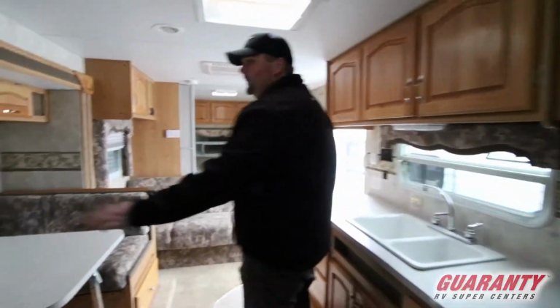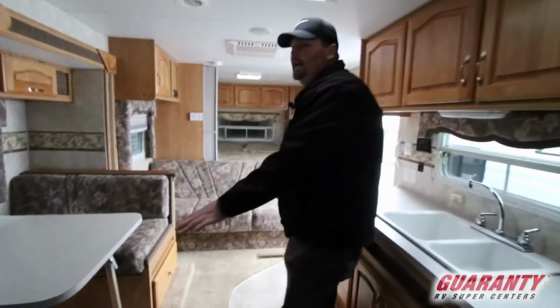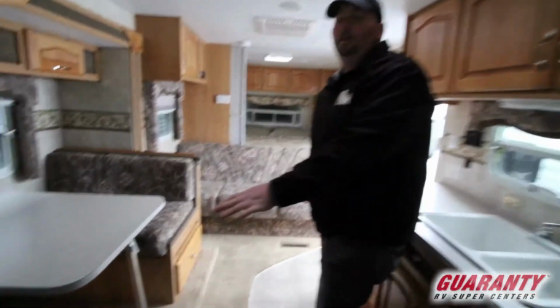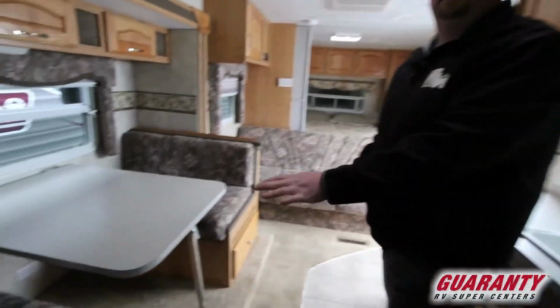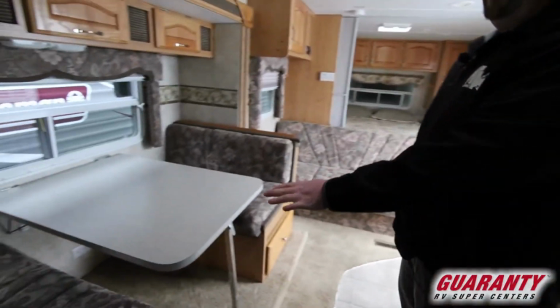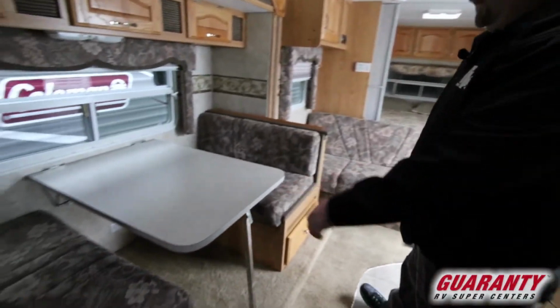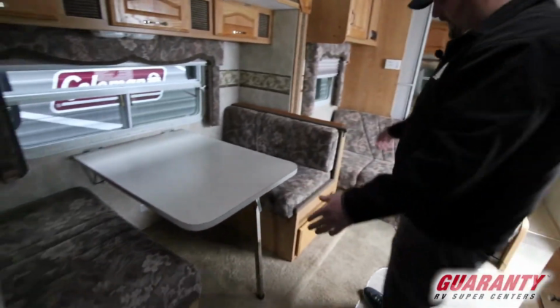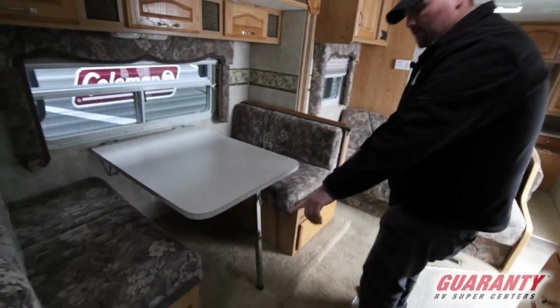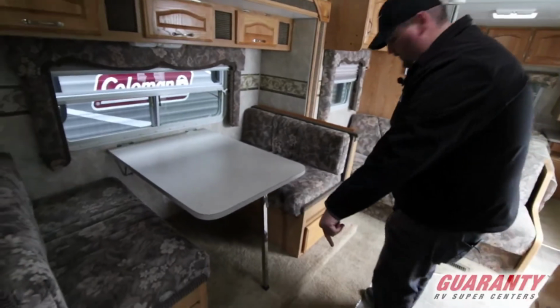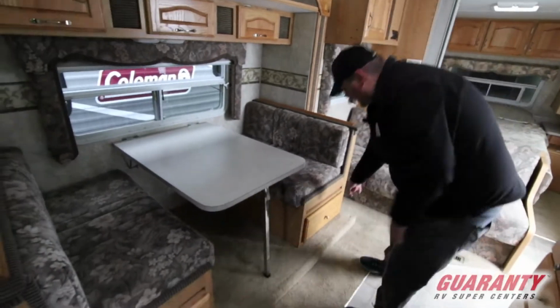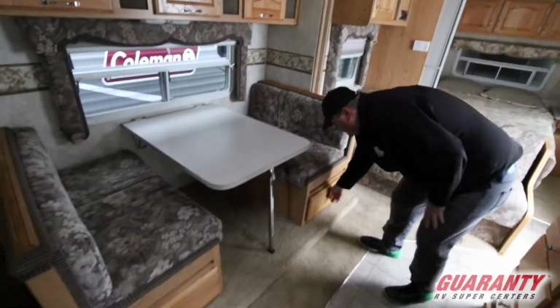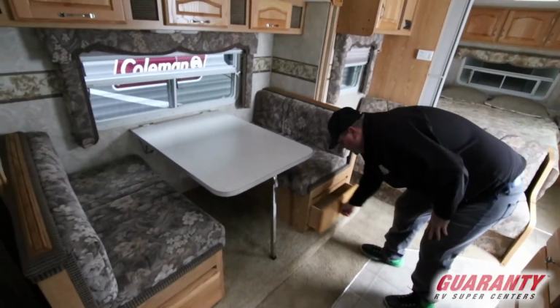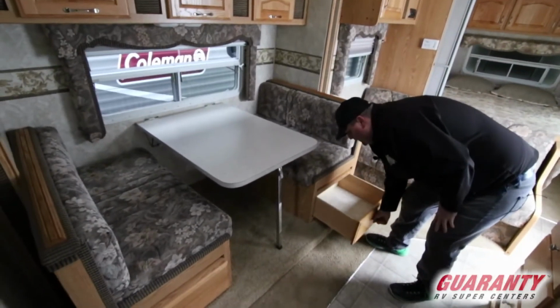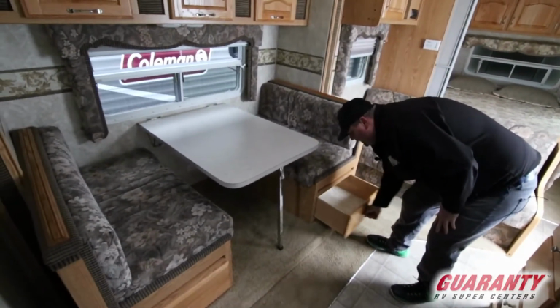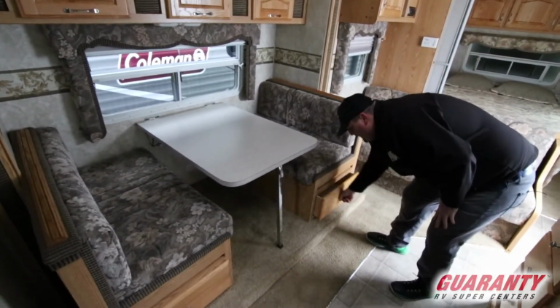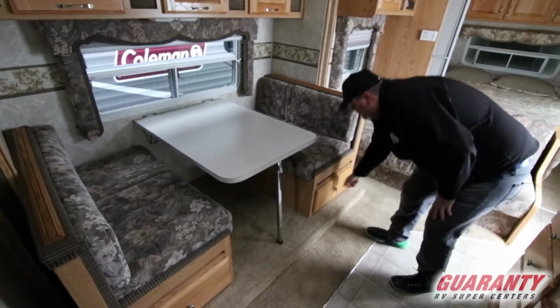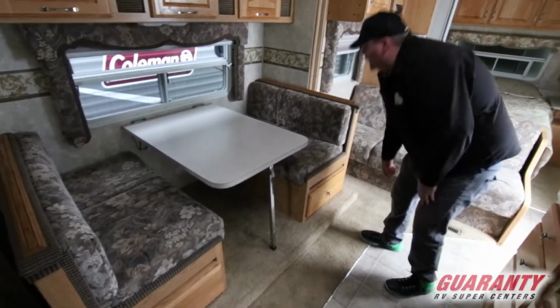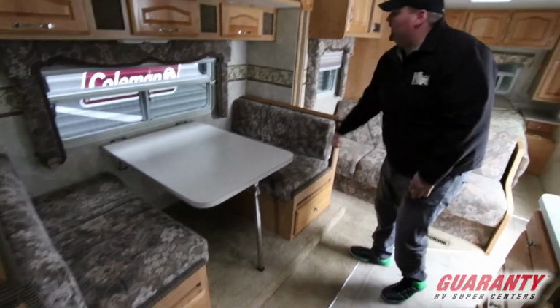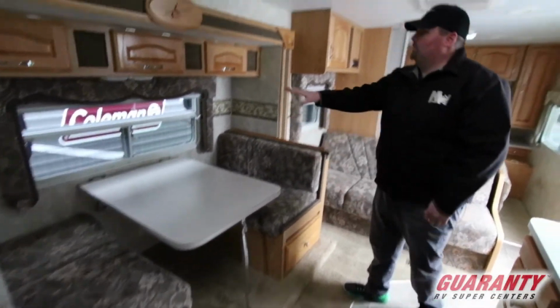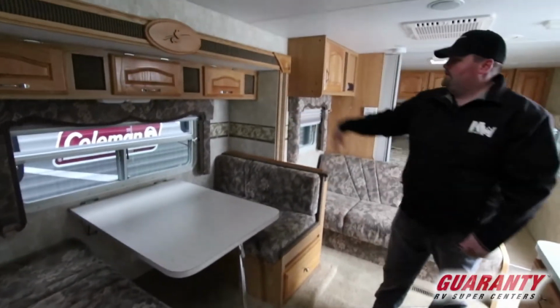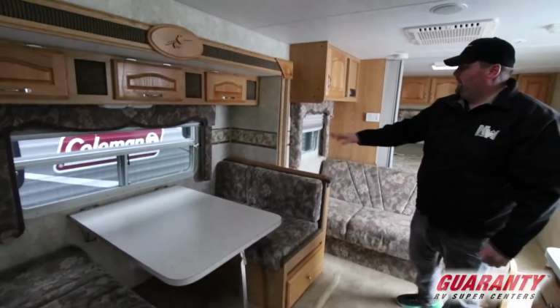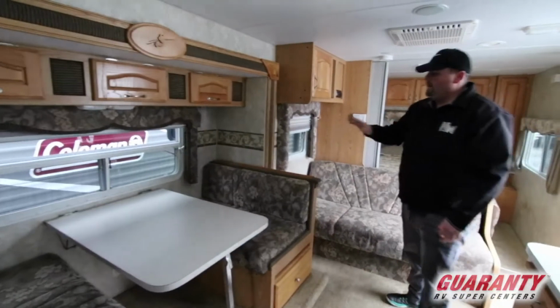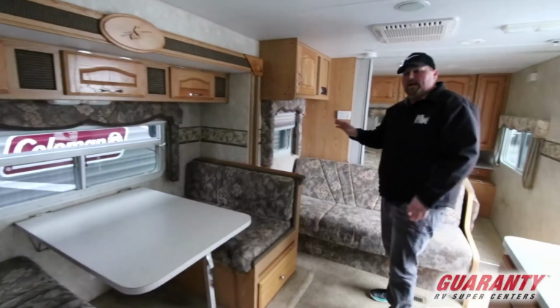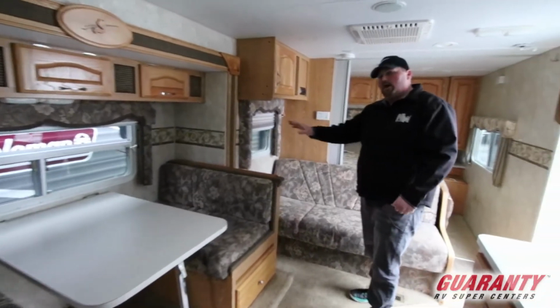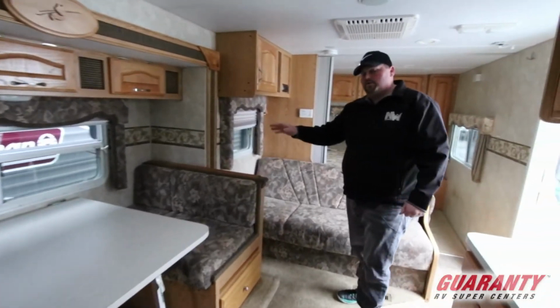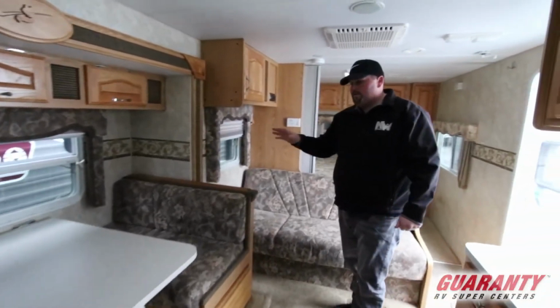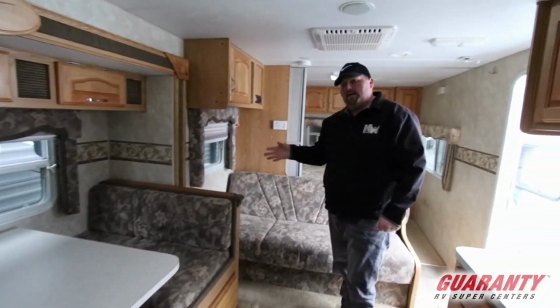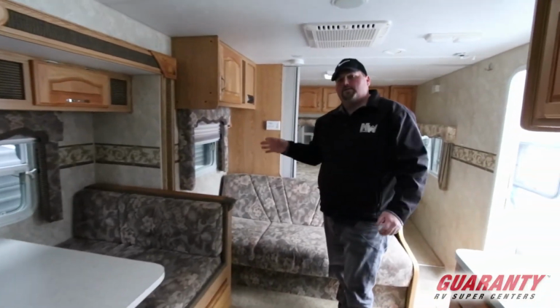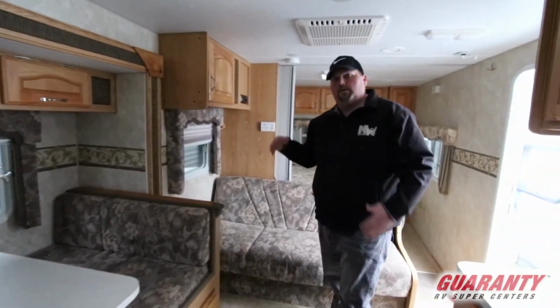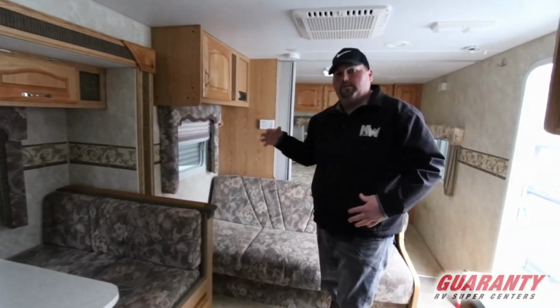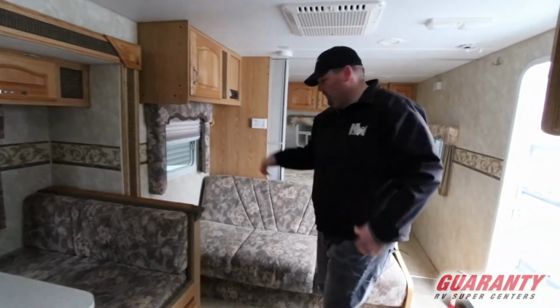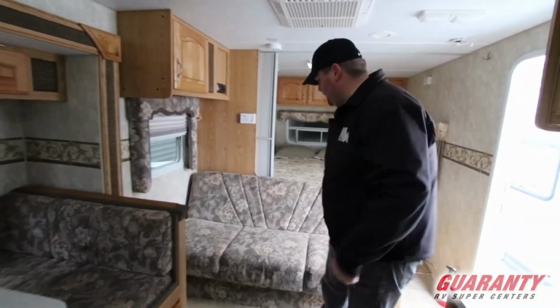Your little dinette here also makes into a bed, and you have those drawers that I was talking about — you can see them from out there. Little tiny slide out, not huge but just enough to make this trailer a little more livable and comfortable.